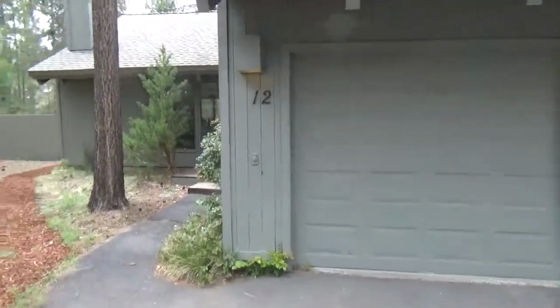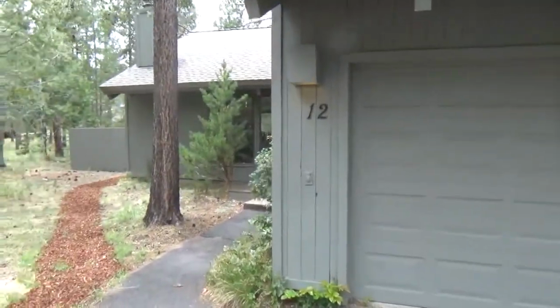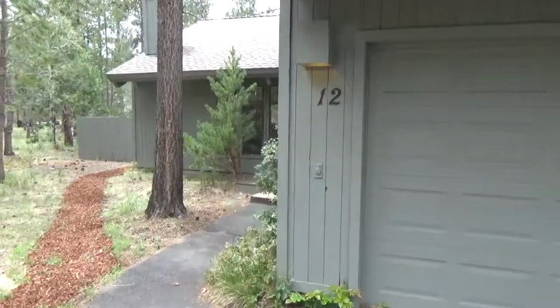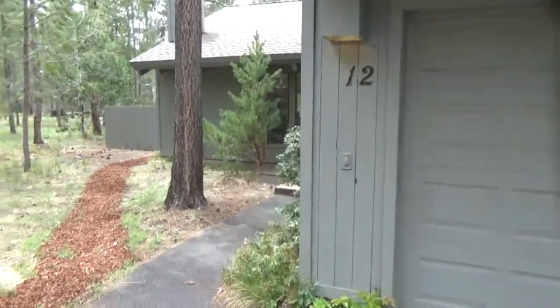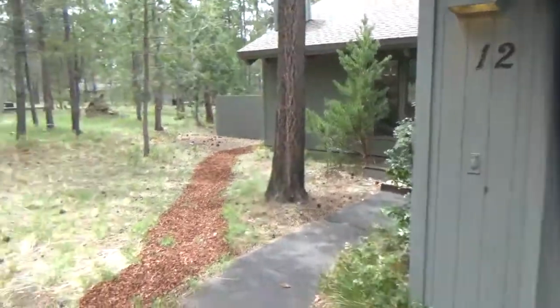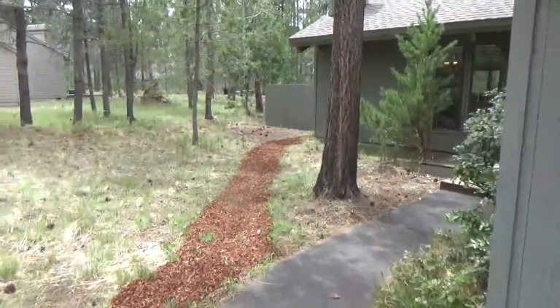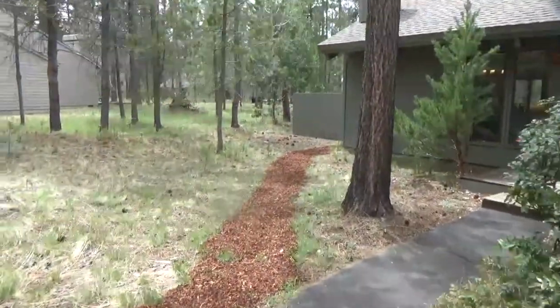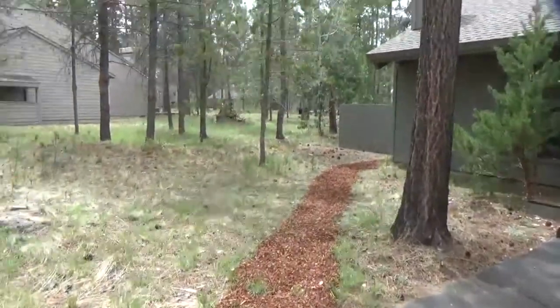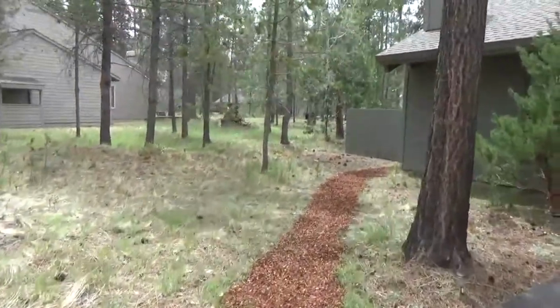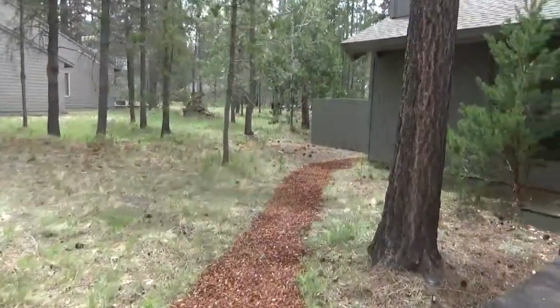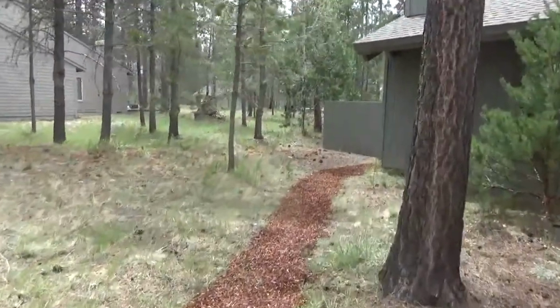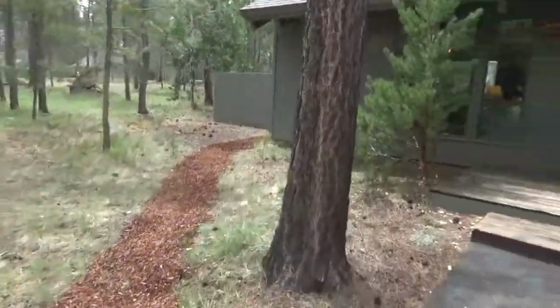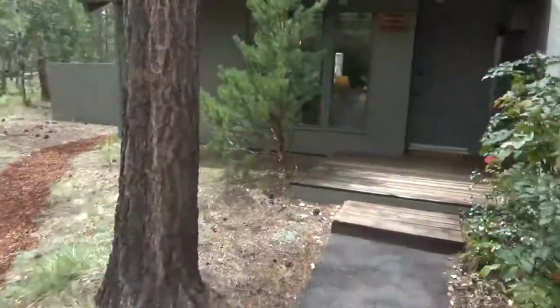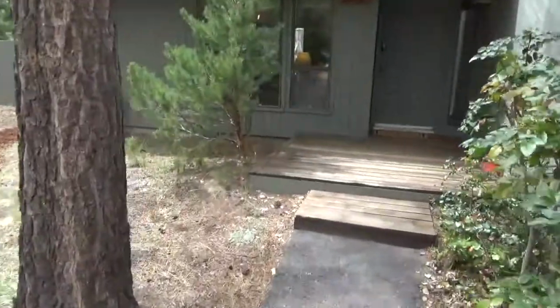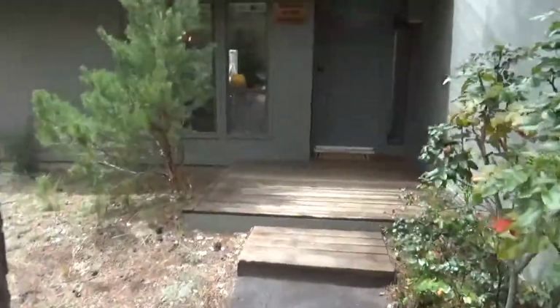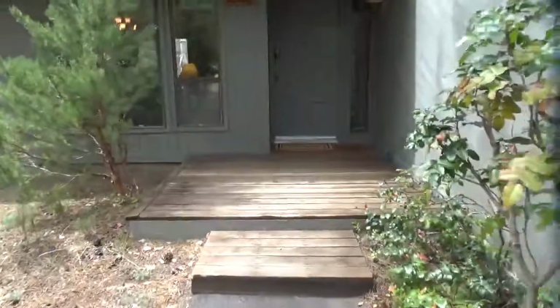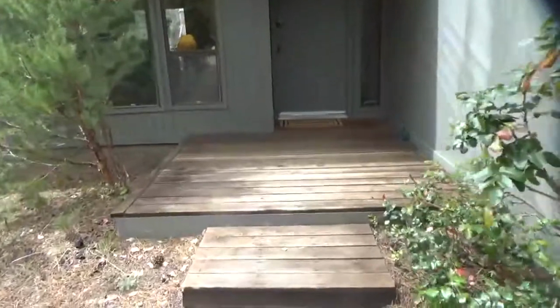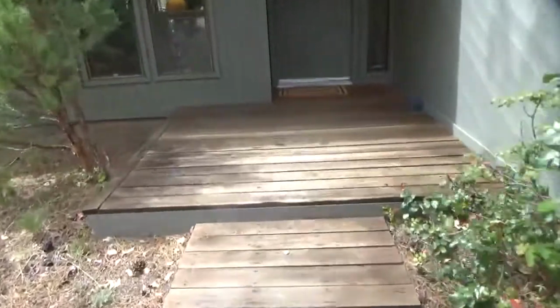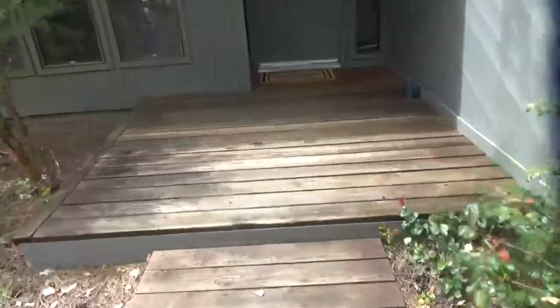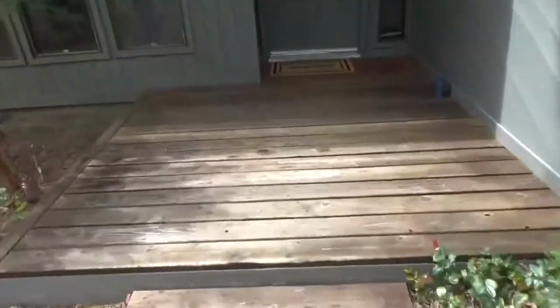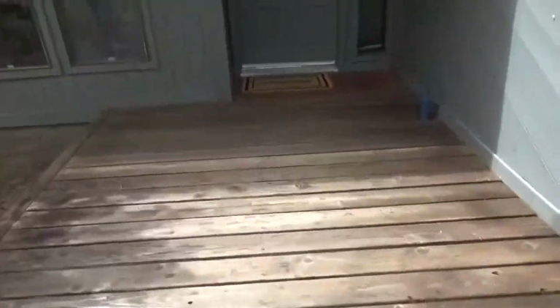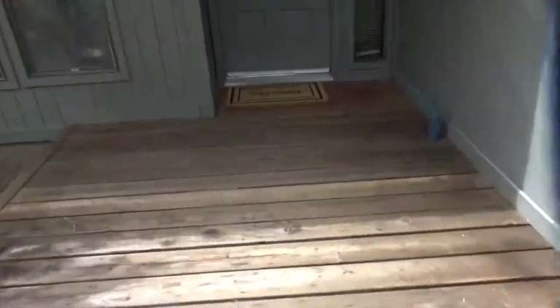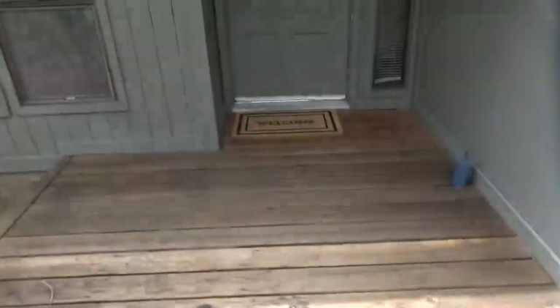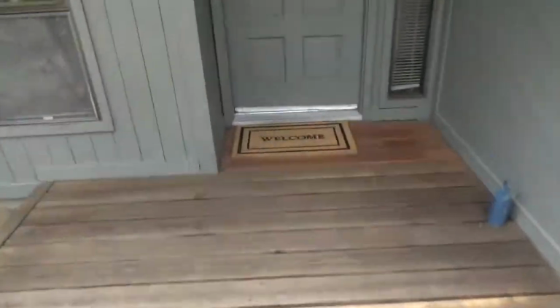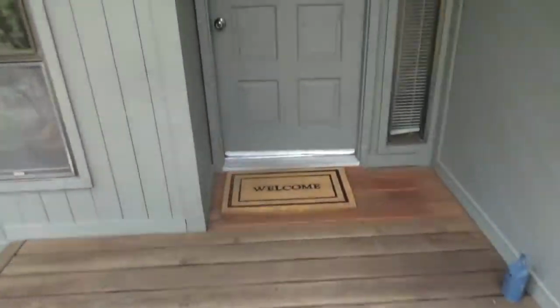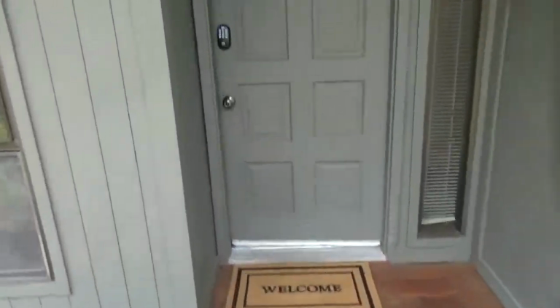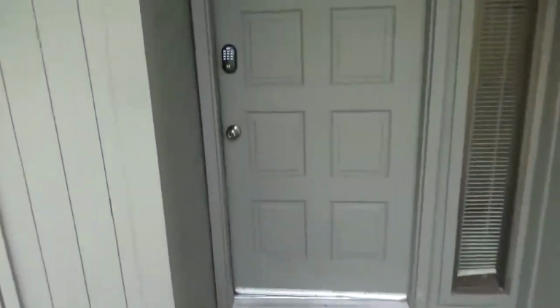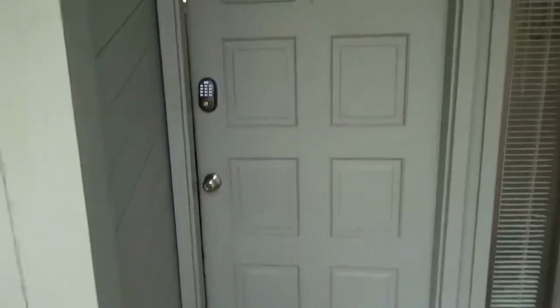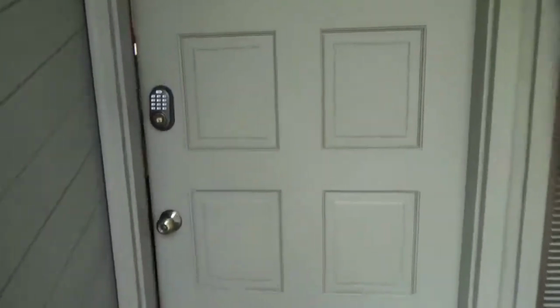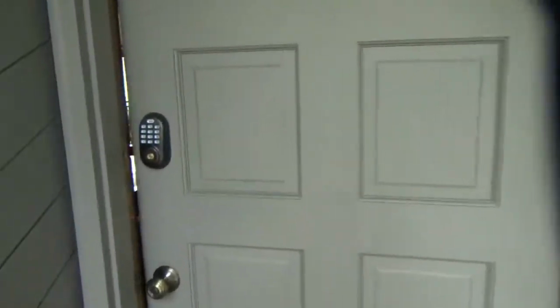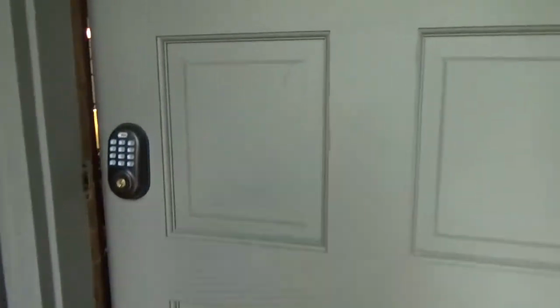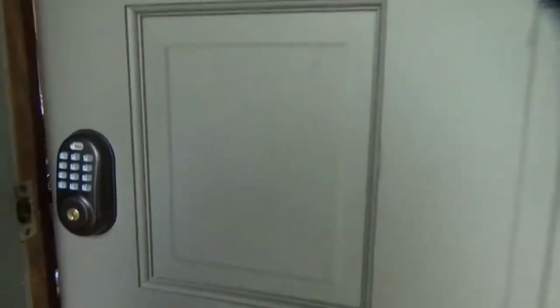Welcome to 12 Cultus in Sun River. That was kind of a view of the neighborhood. Here we're walking up to the front steps, got a nice little front porch.